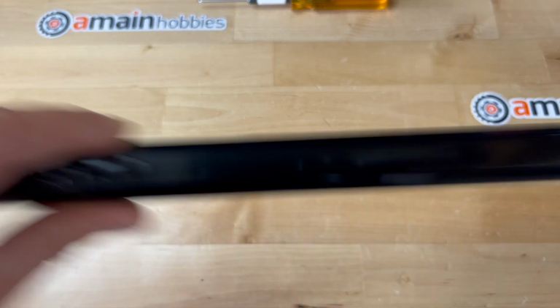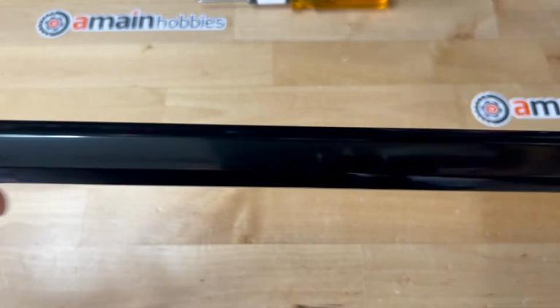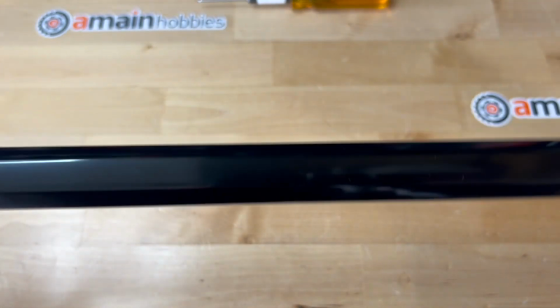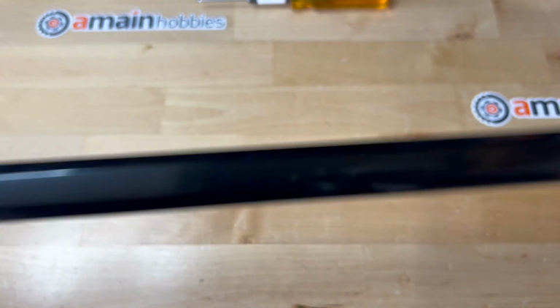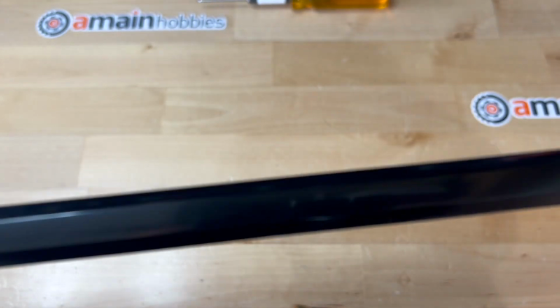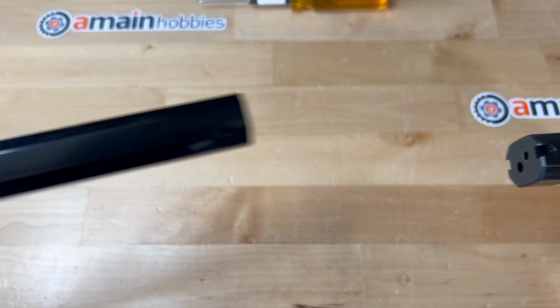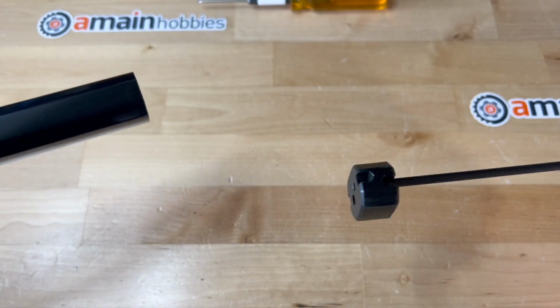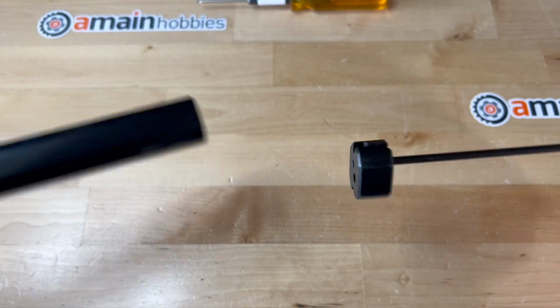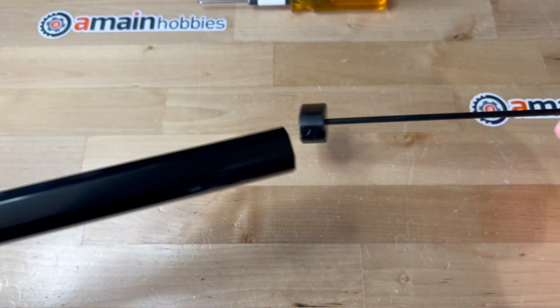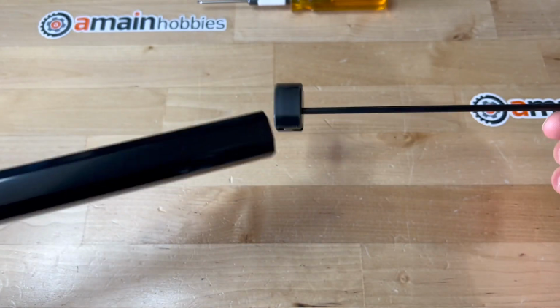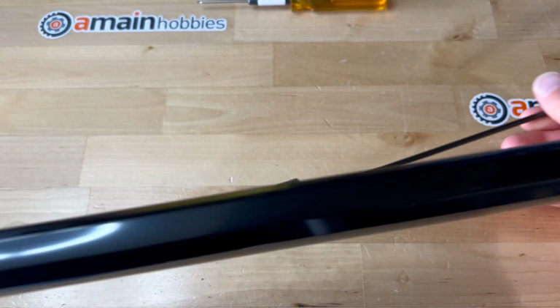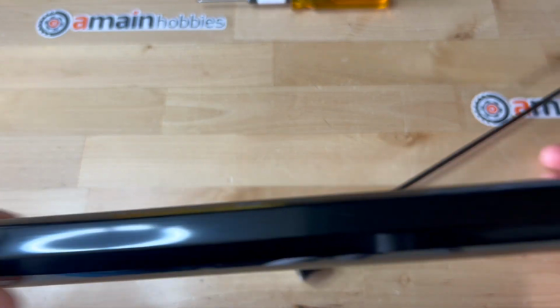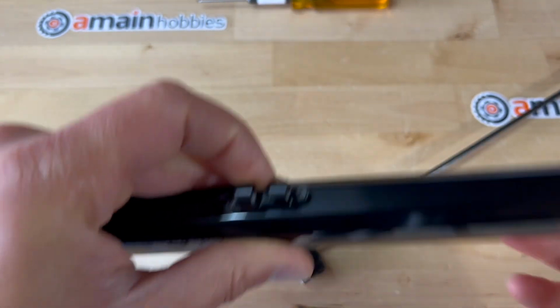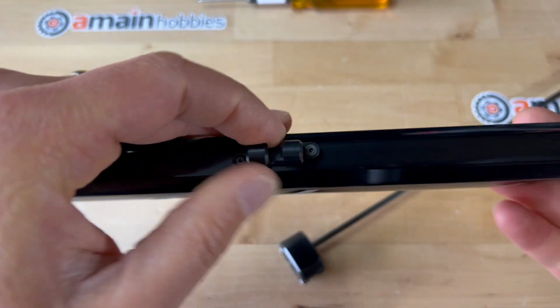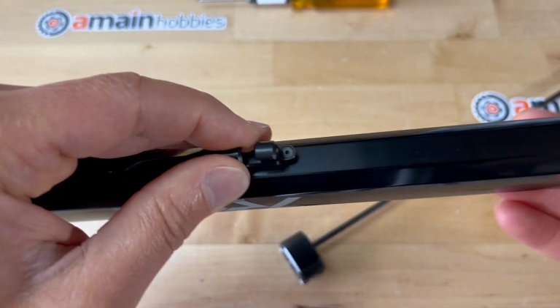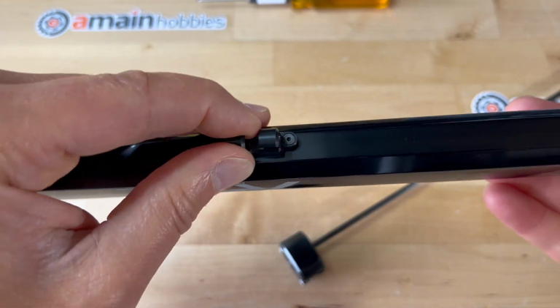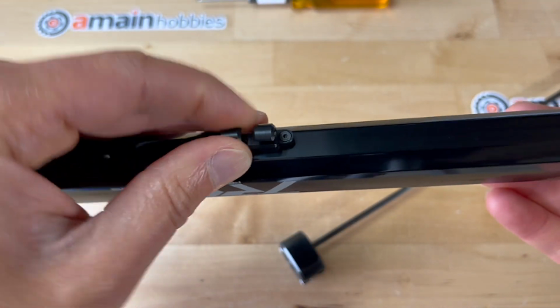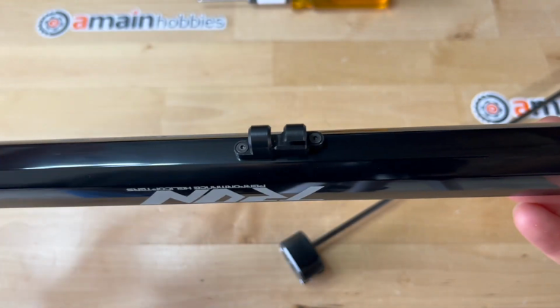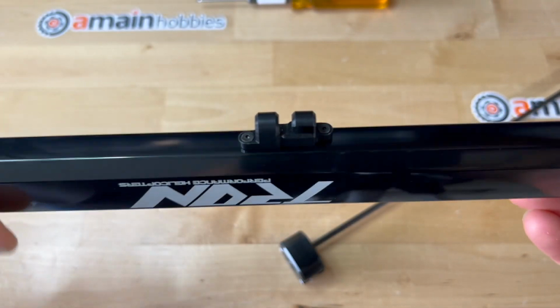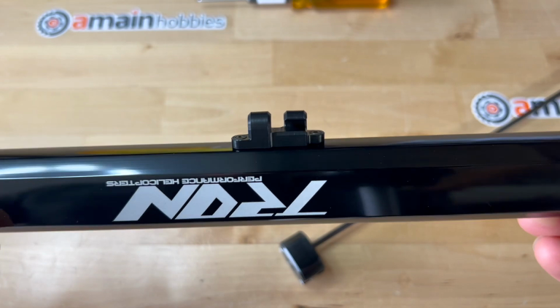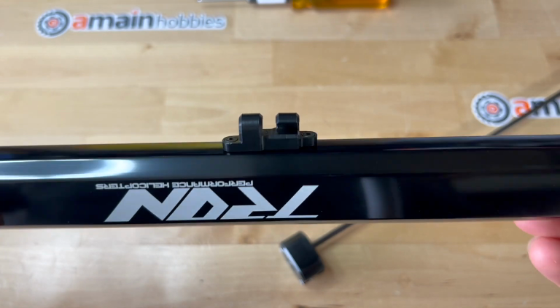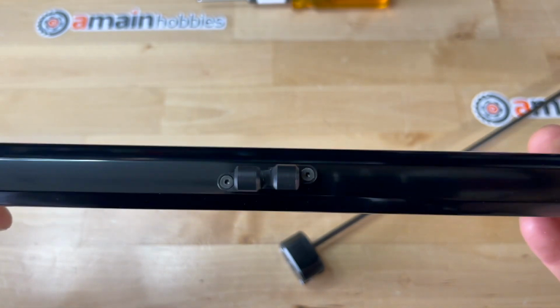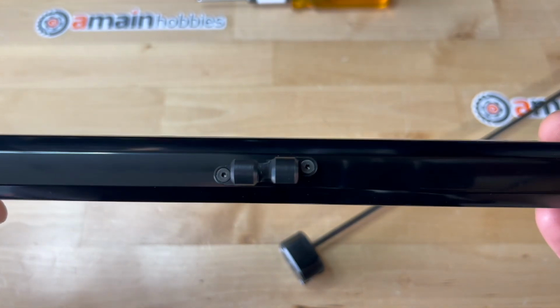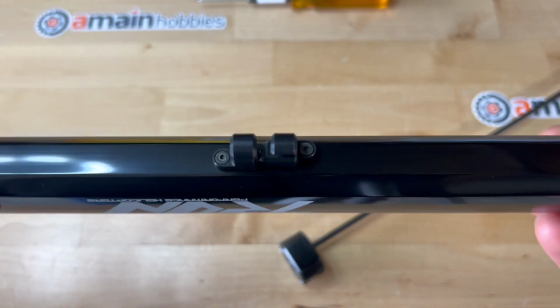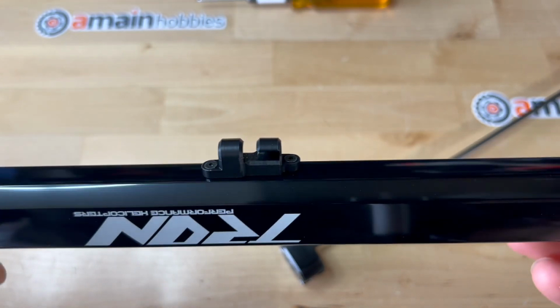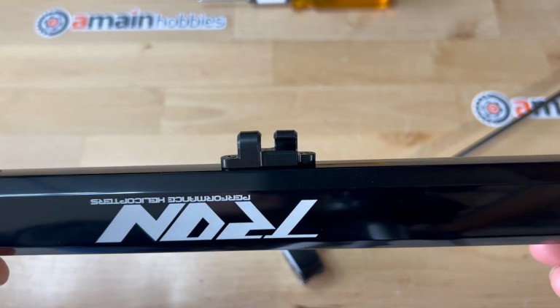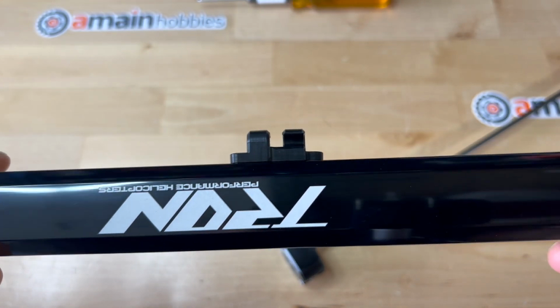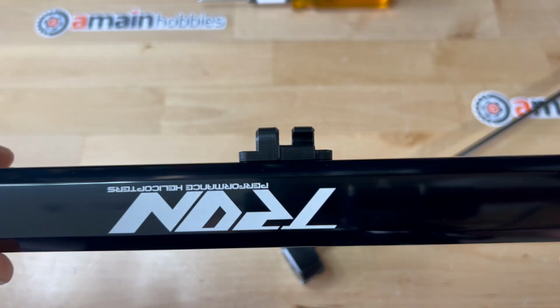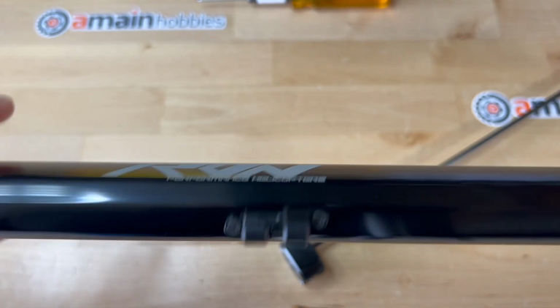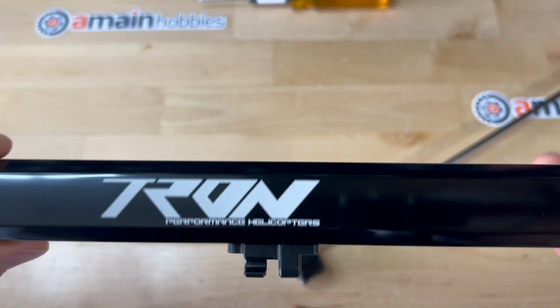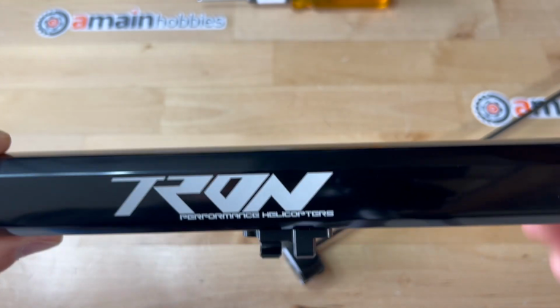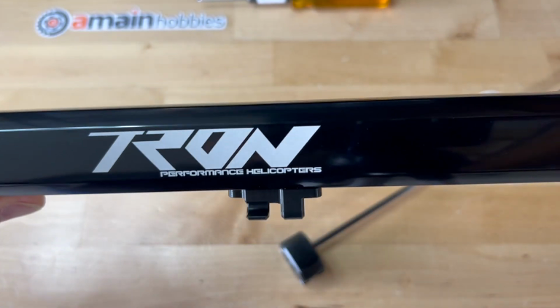Now I just pulled the tool out and this is basically assembled — nothing else to it. Thank you for watching.